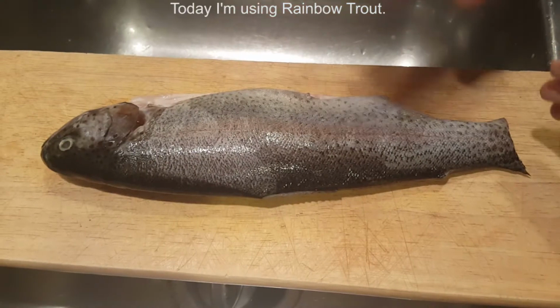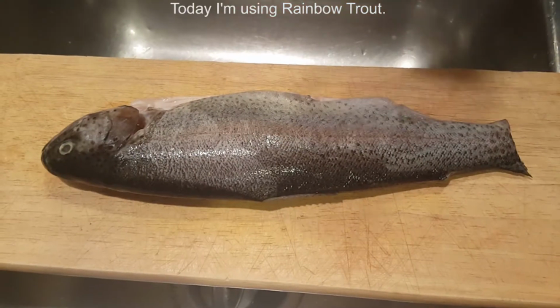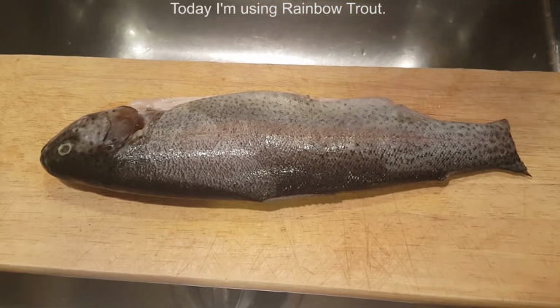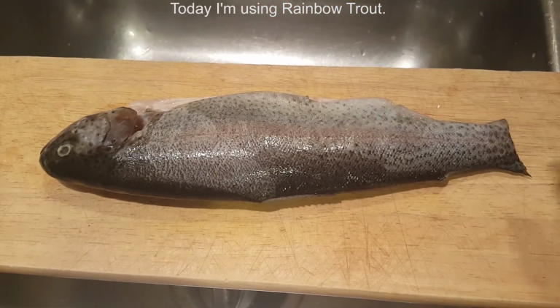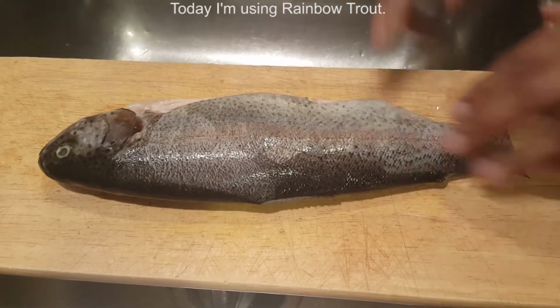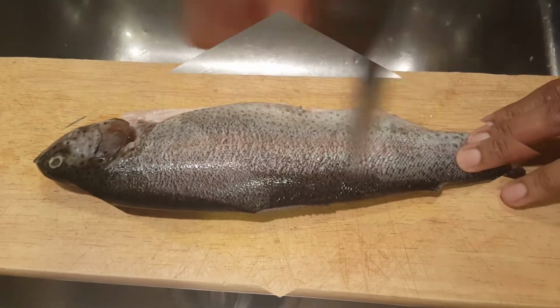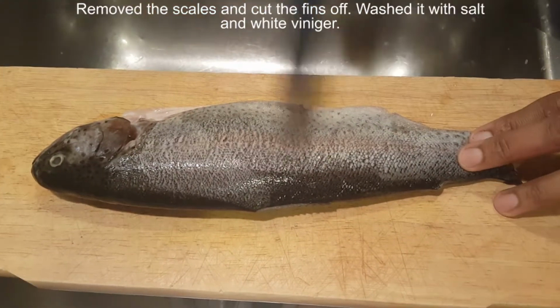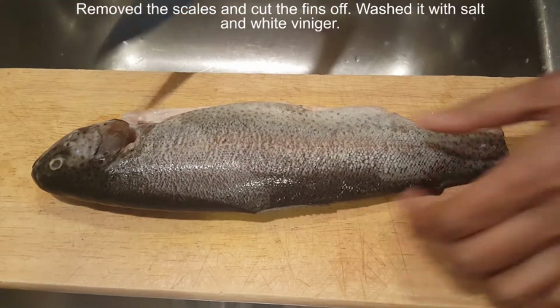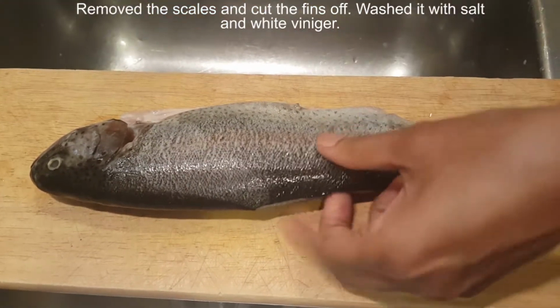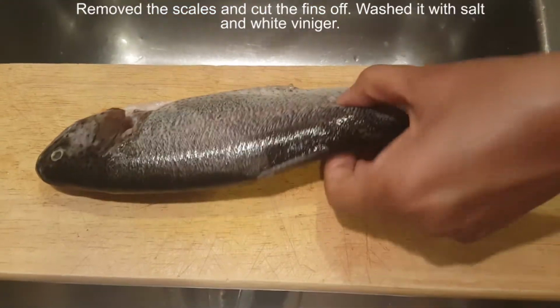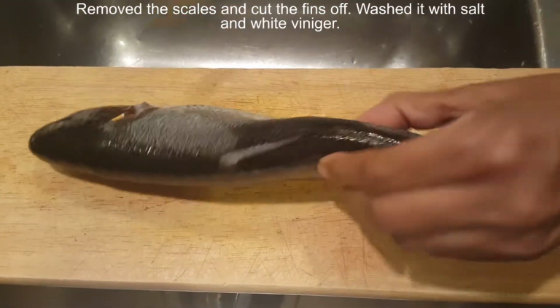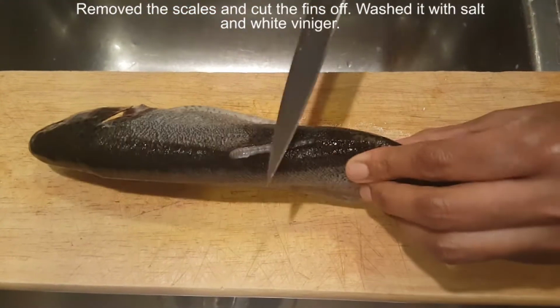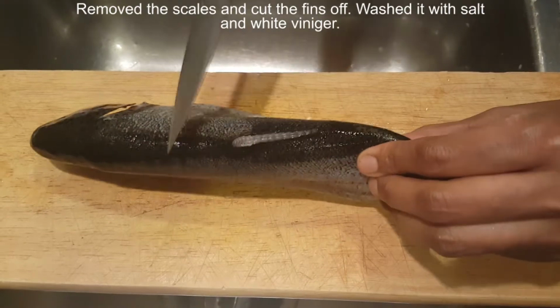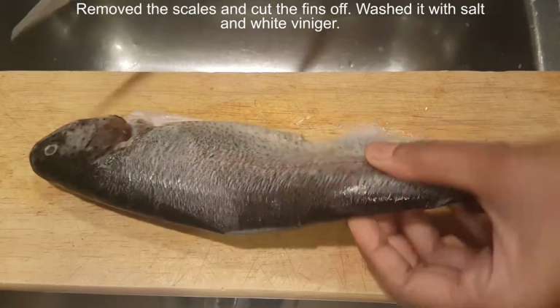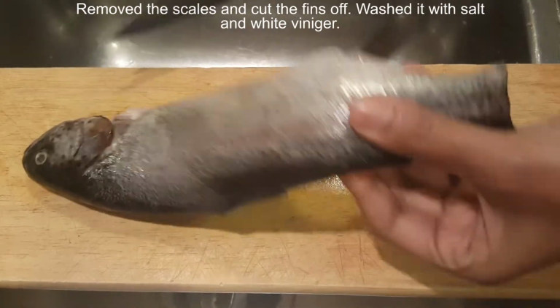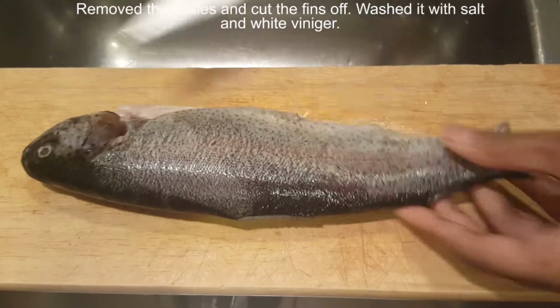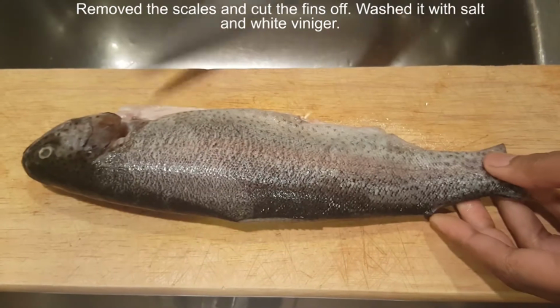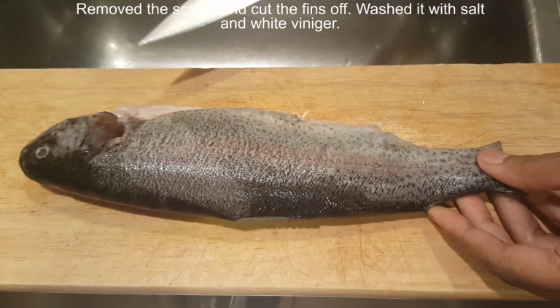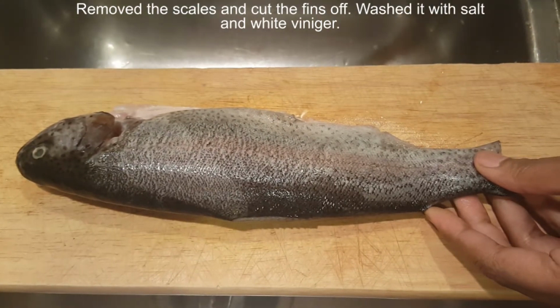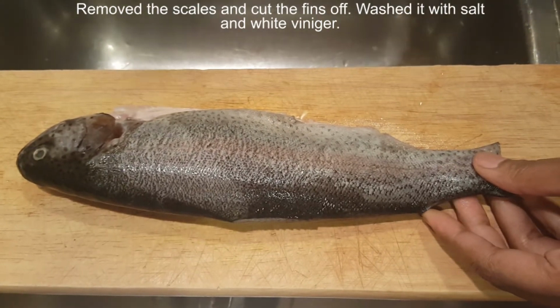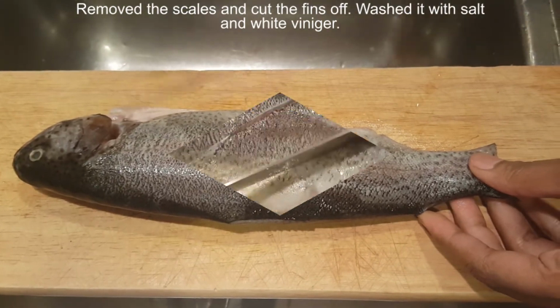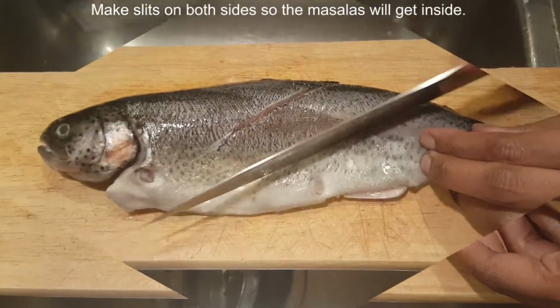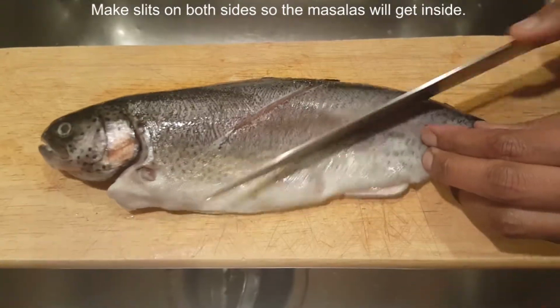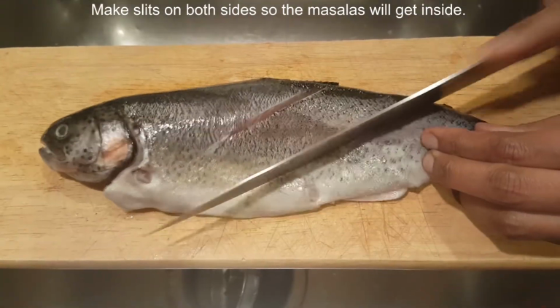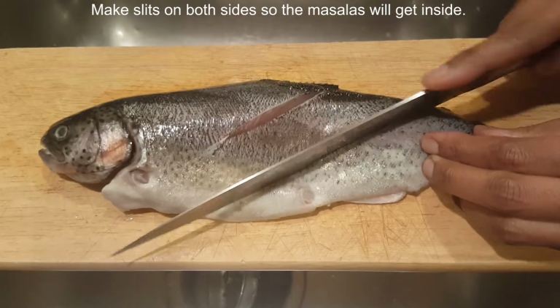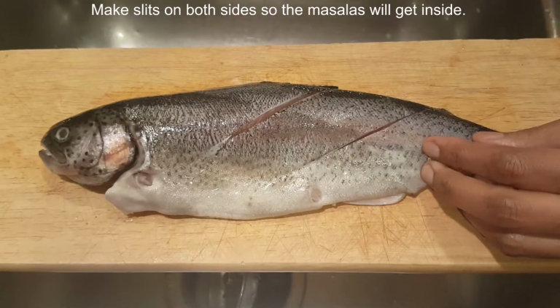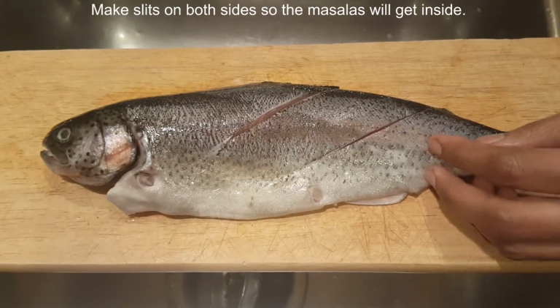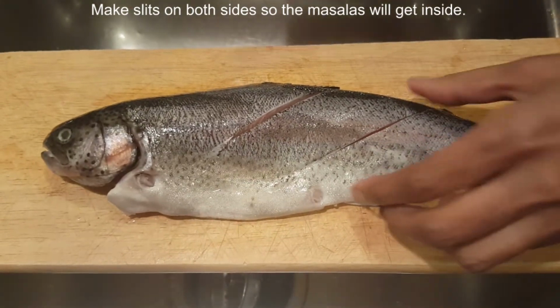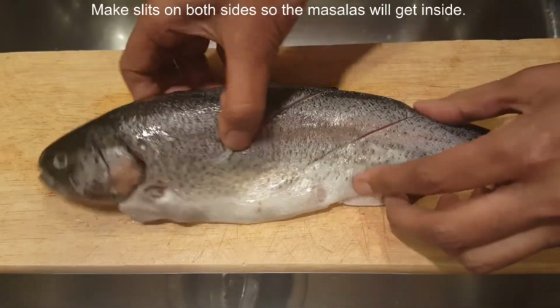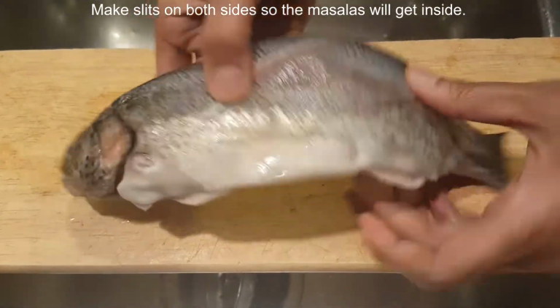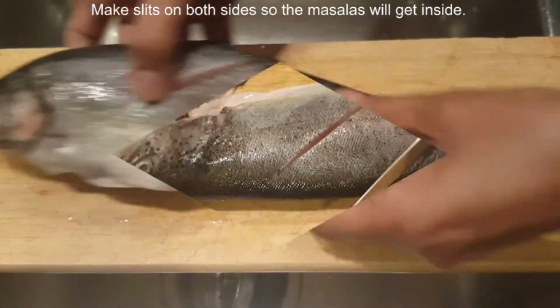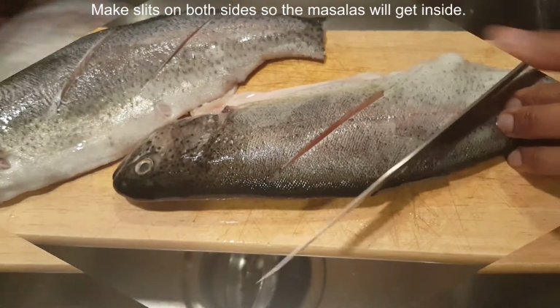Today I'm using rainbow trout. I removed the scales and cut the fins off. Washed it with salt and white vinegar several times, then made slits on both sides so the masalas will get inside.